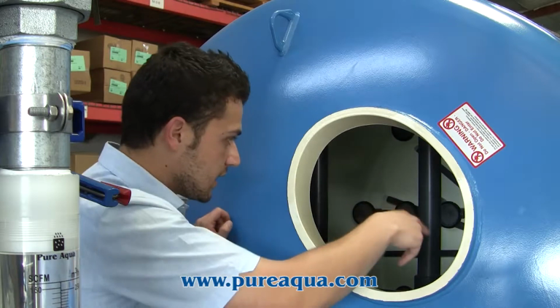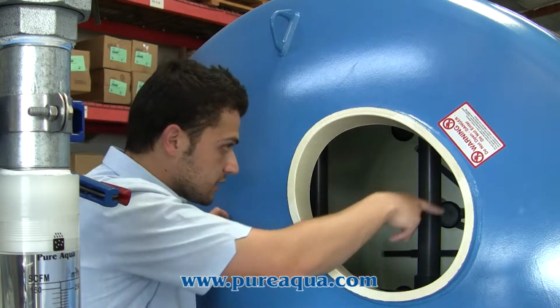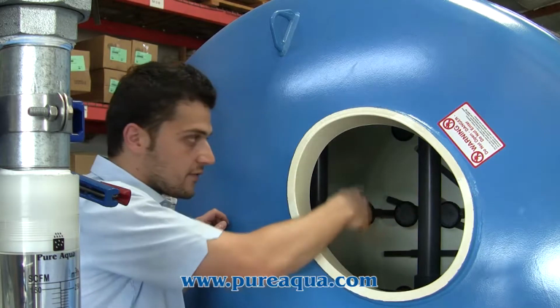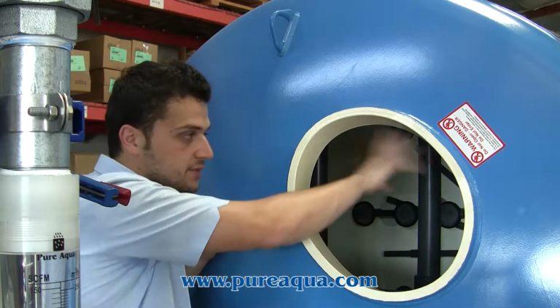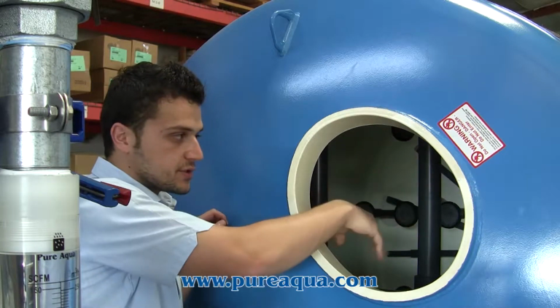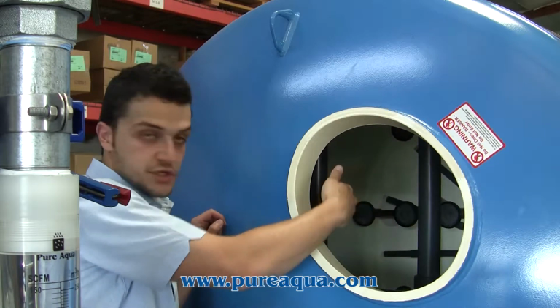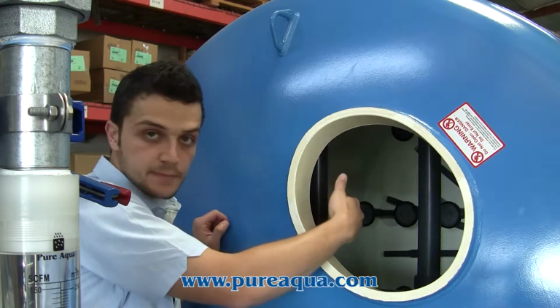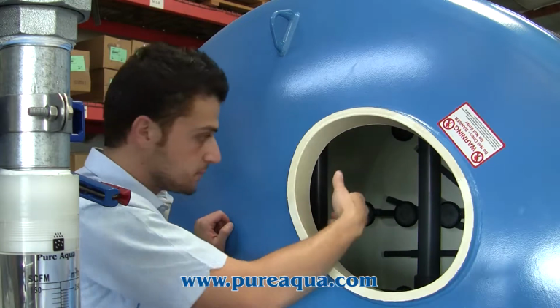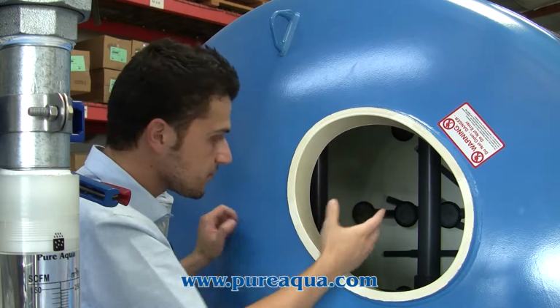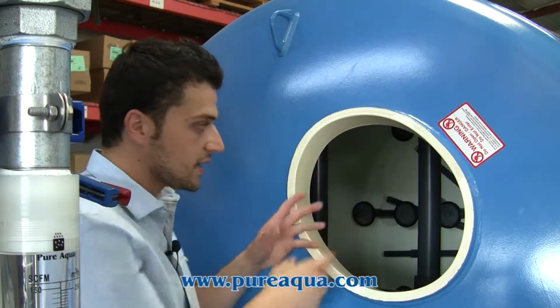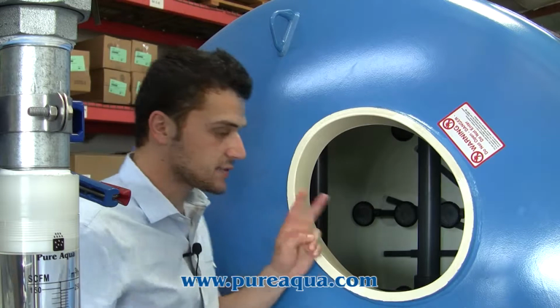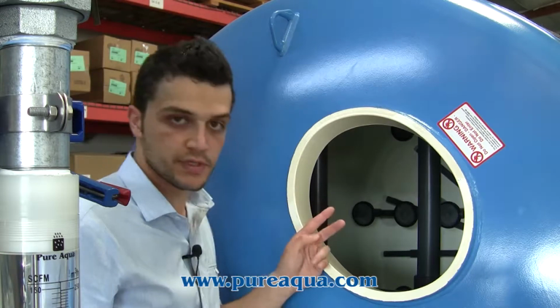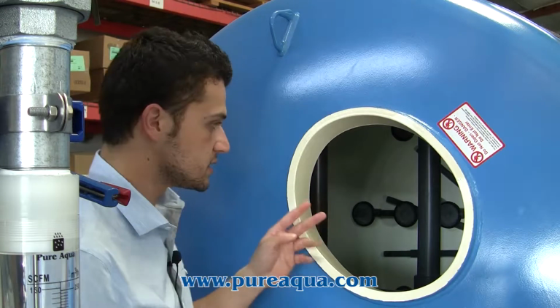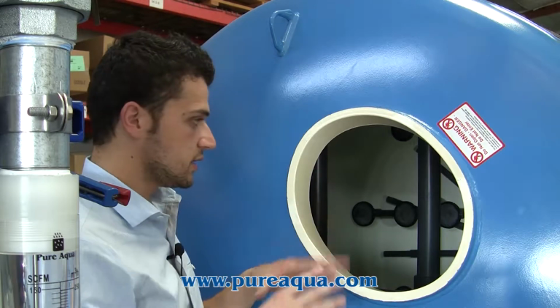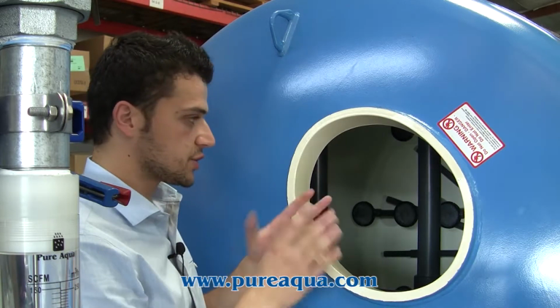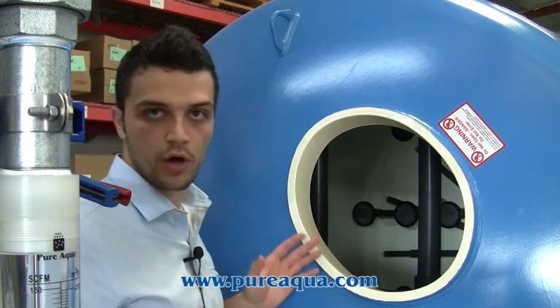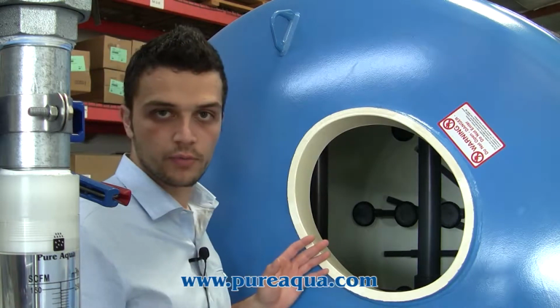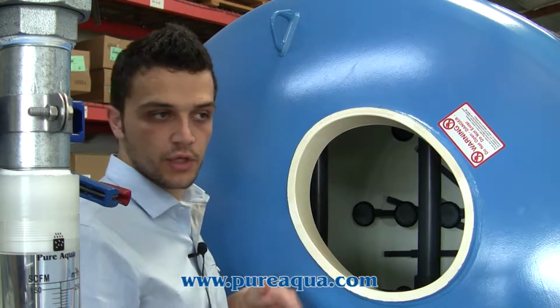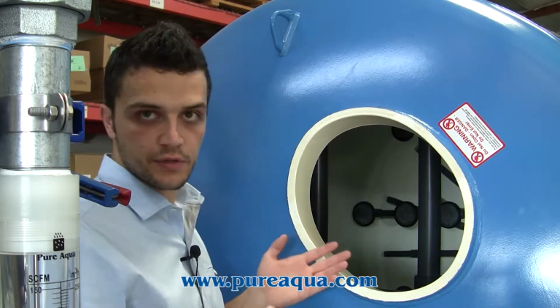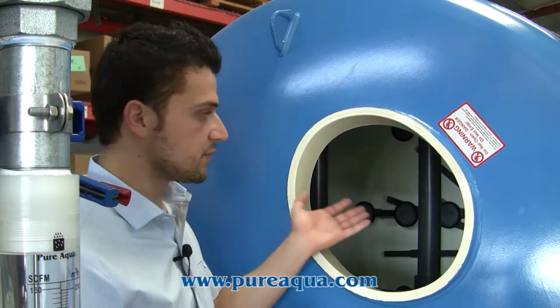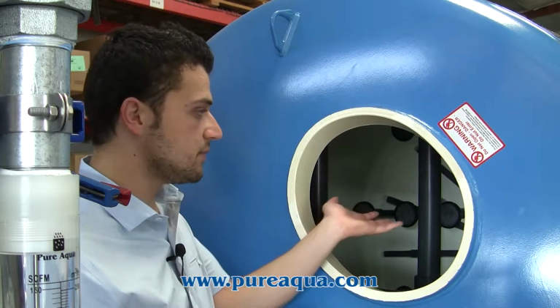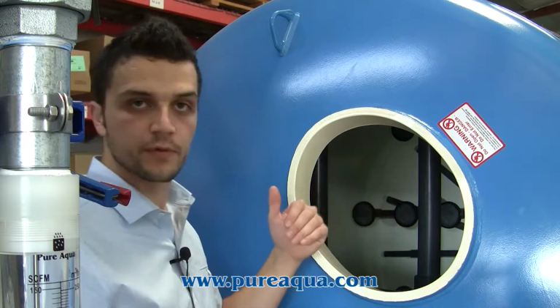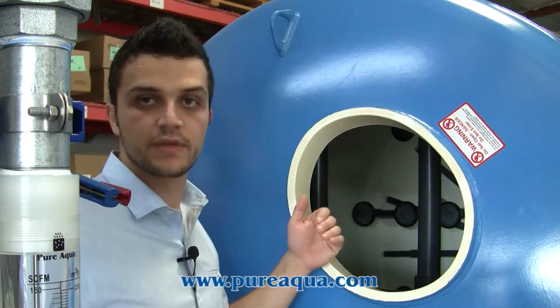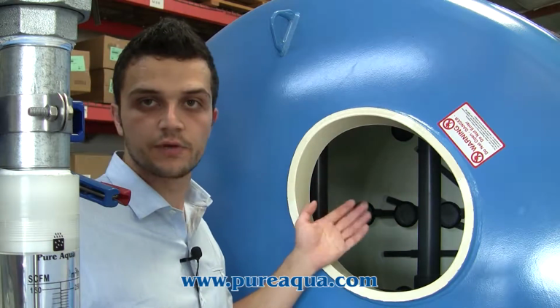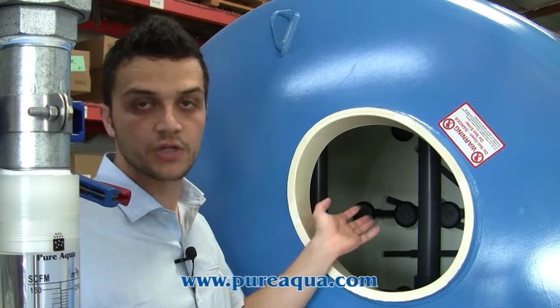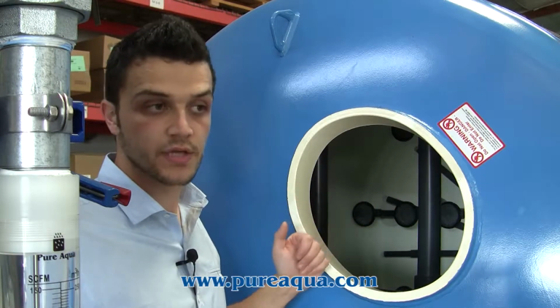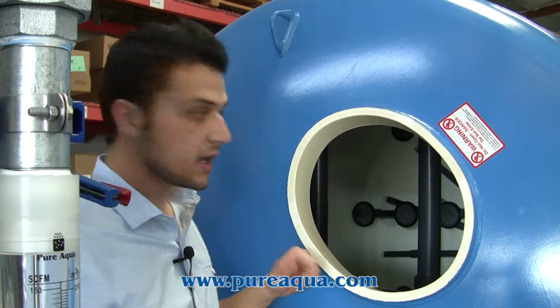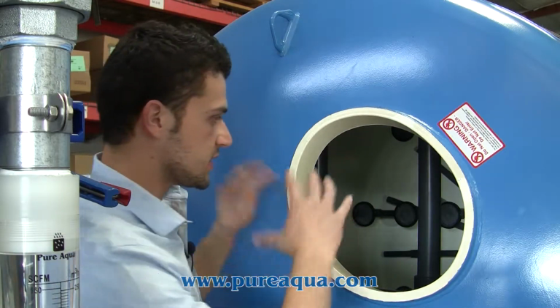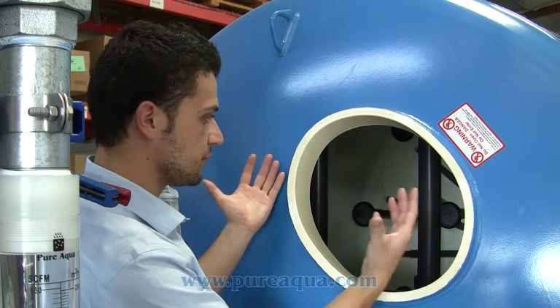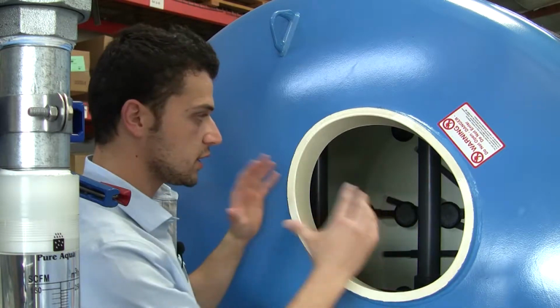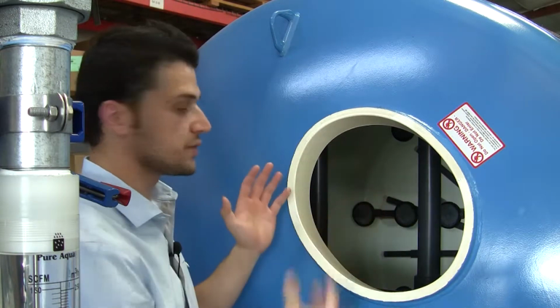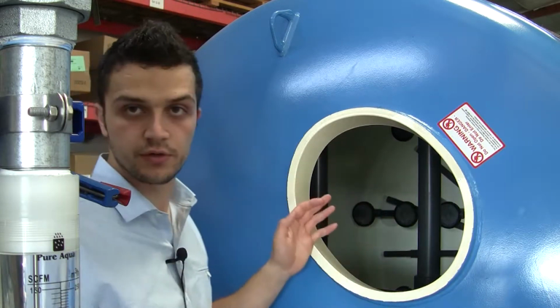Finally we have our top distributors here that are screened as well and that acts for two reasons. One is it distributes the water uniformly during service and prevents any media from escaping the tank during backwash and air scour. So the tank is really fully enclosed and screened internally.